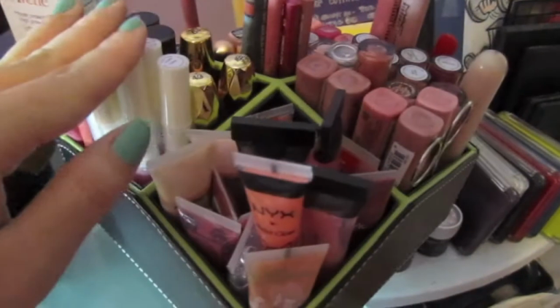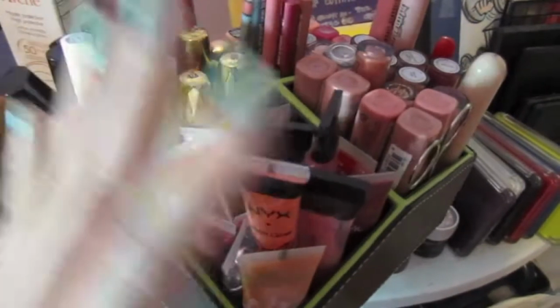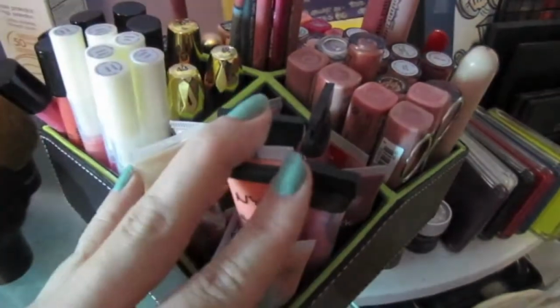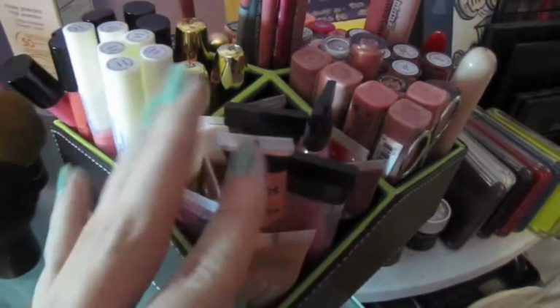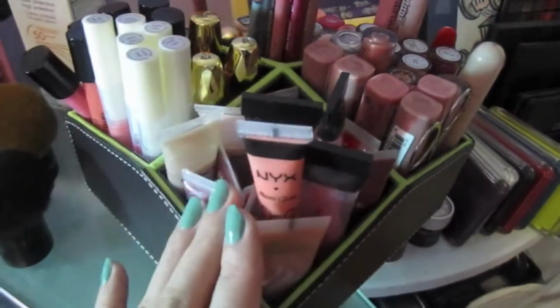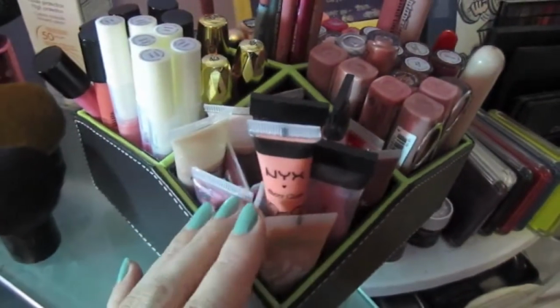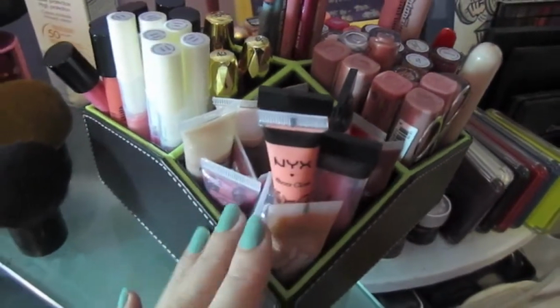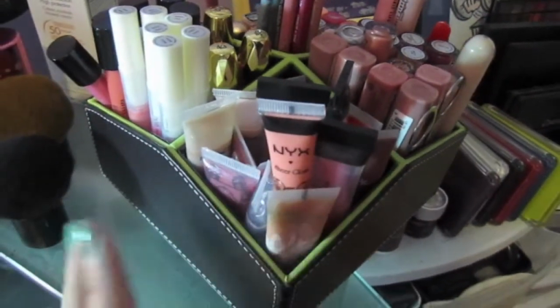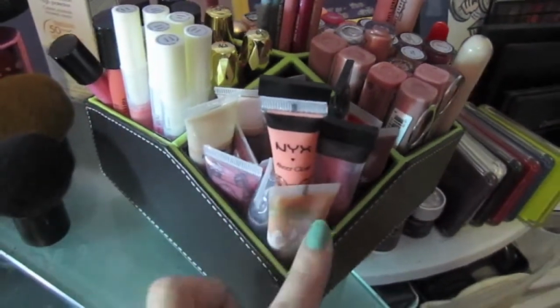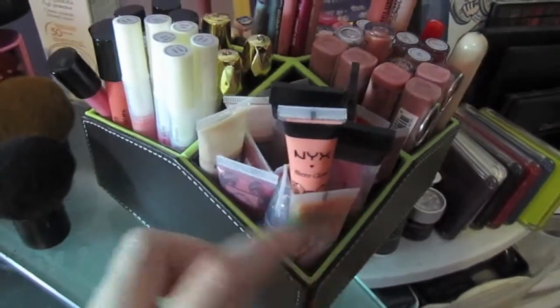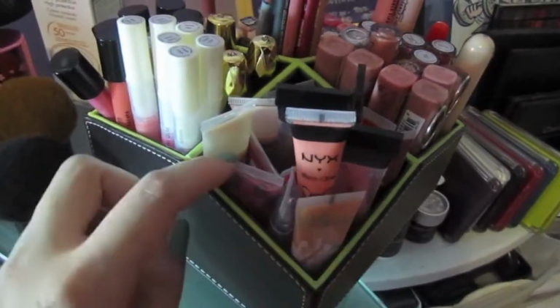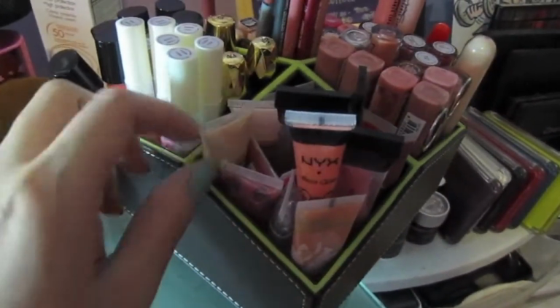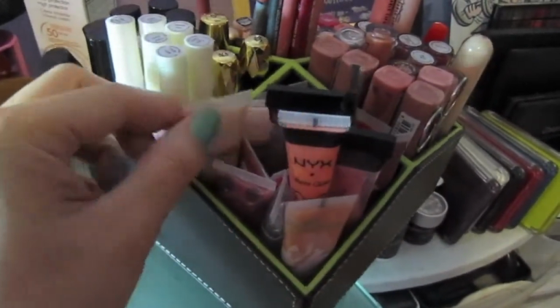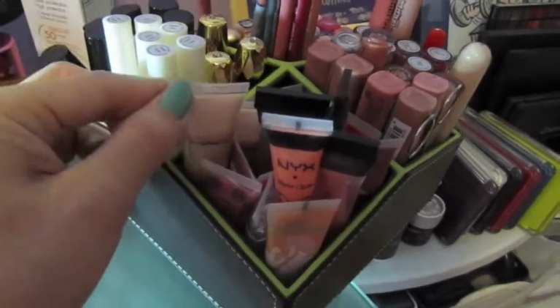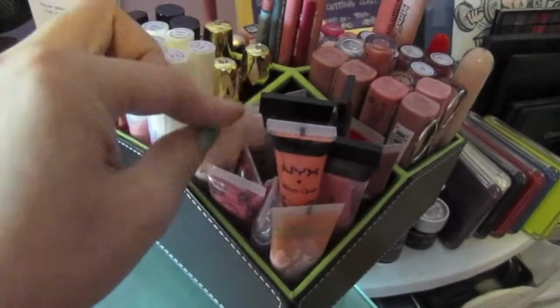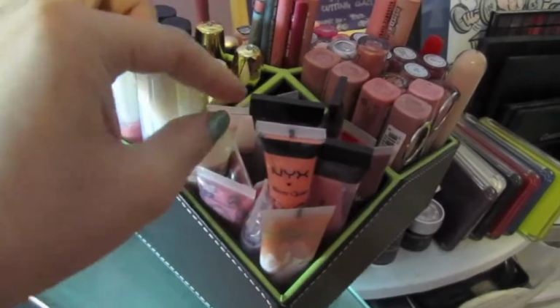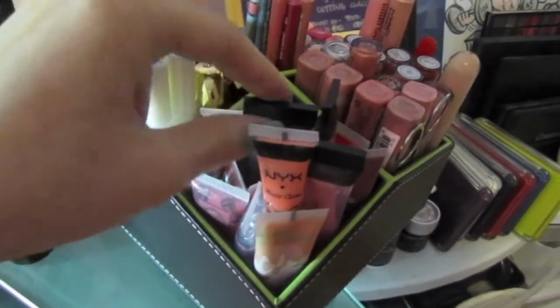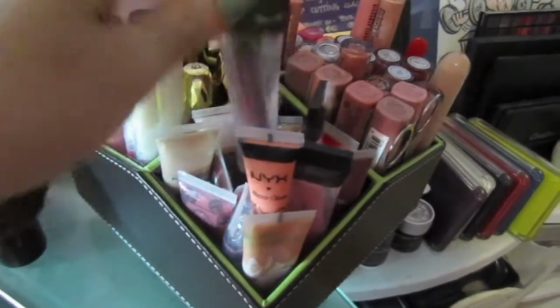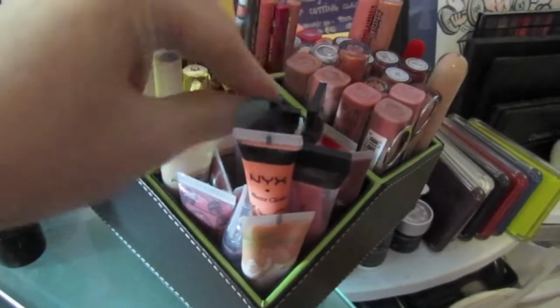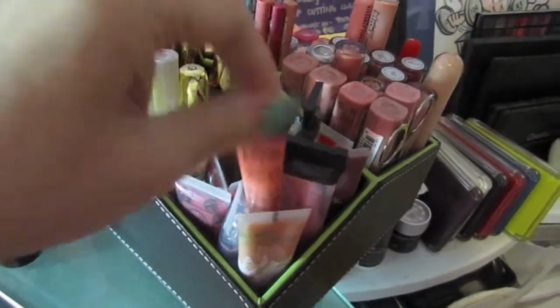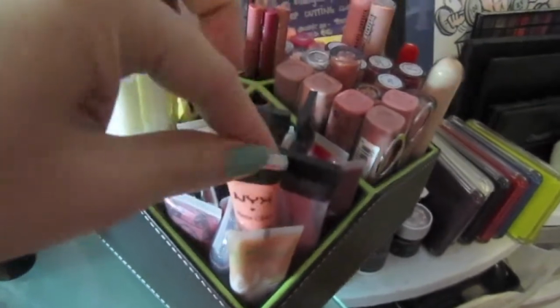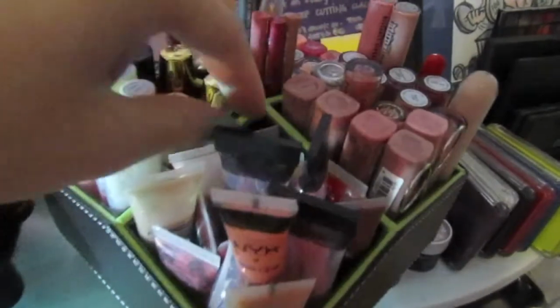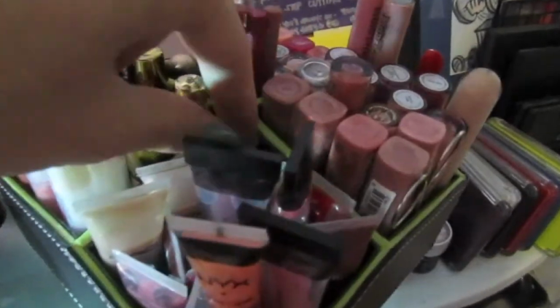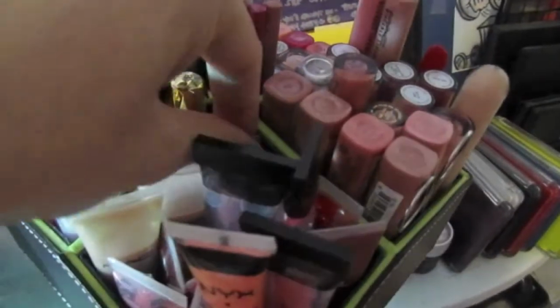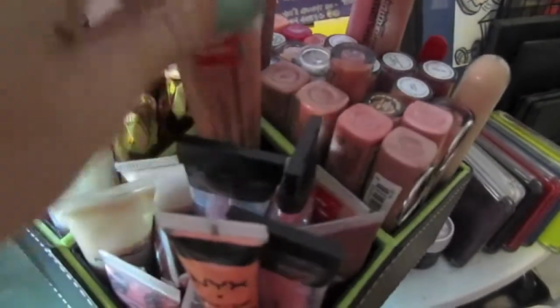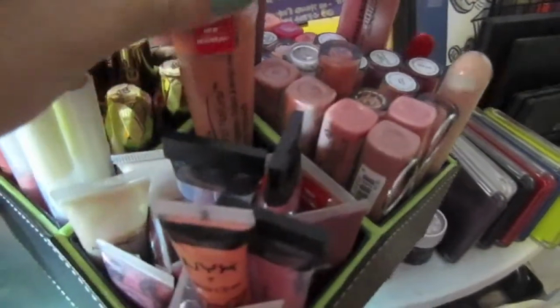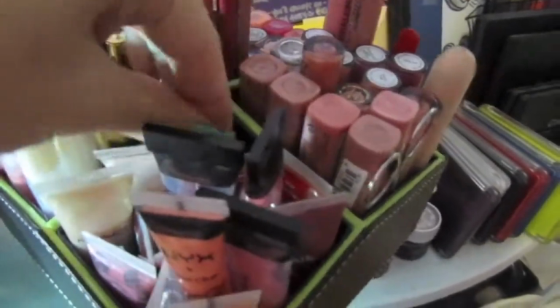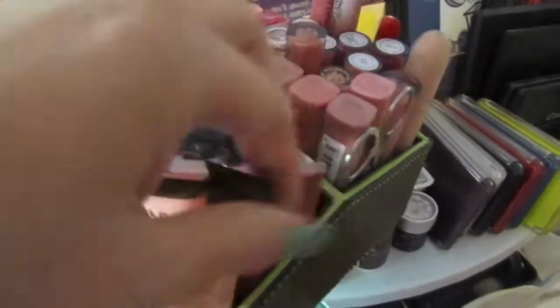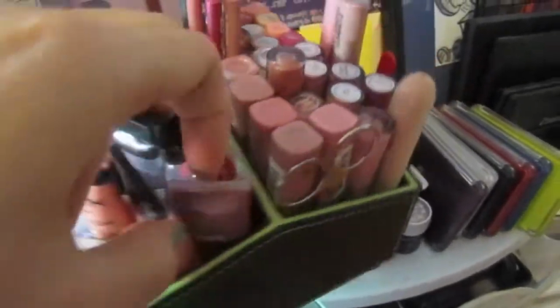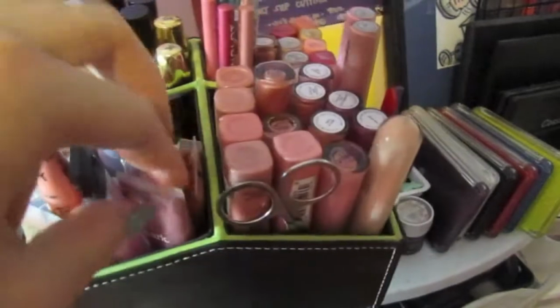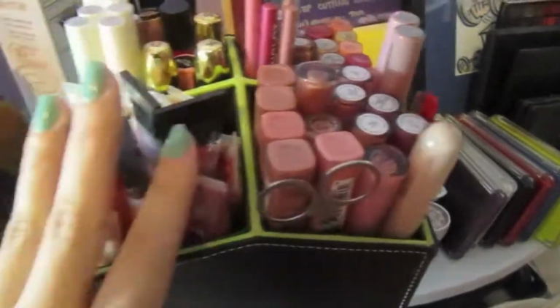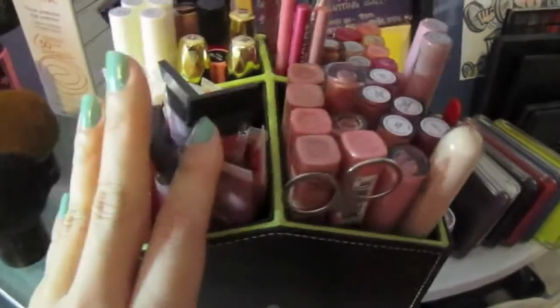And these are all my squeezy tube lip glosses. I have anywhere from Almate, Ico, to MAC, ELF, NYX. Here I got Revlon back there, and Mark, and such like that.